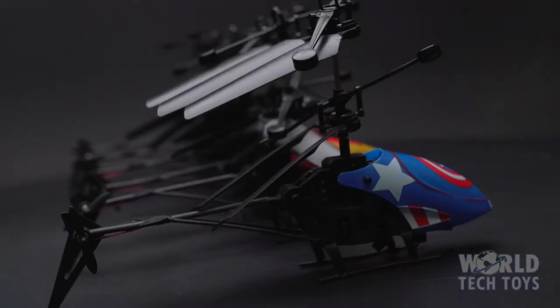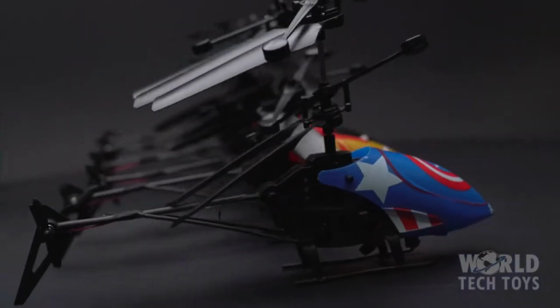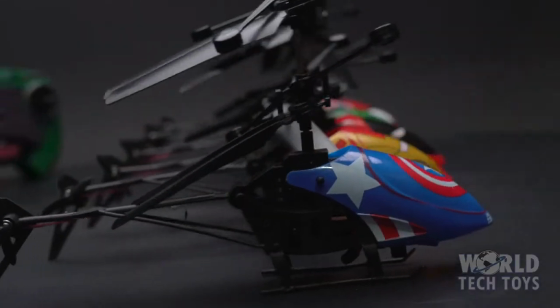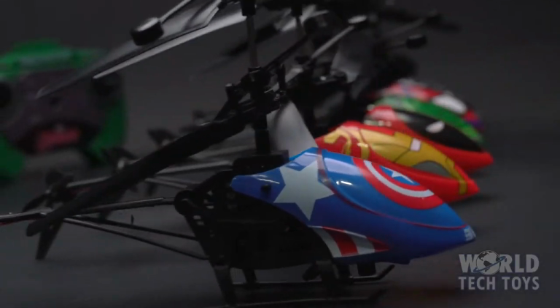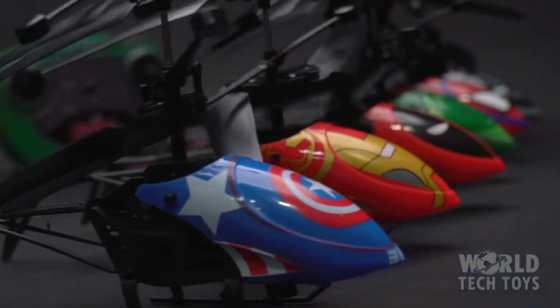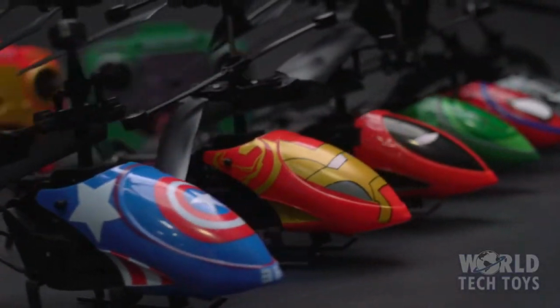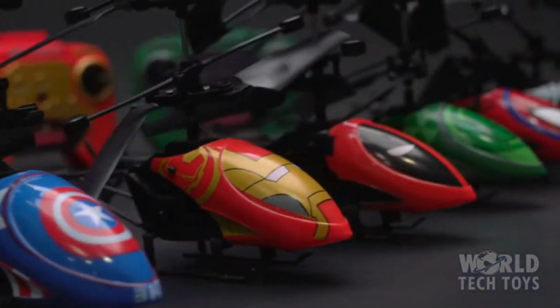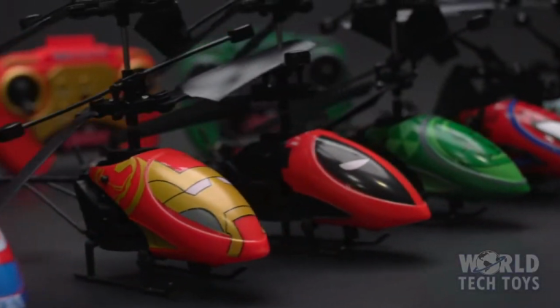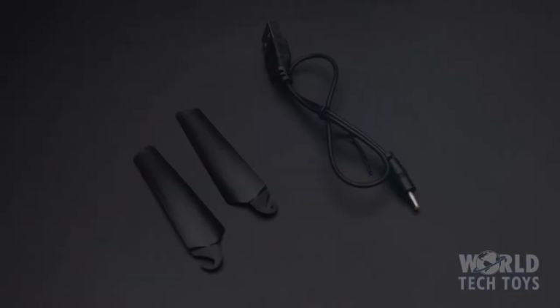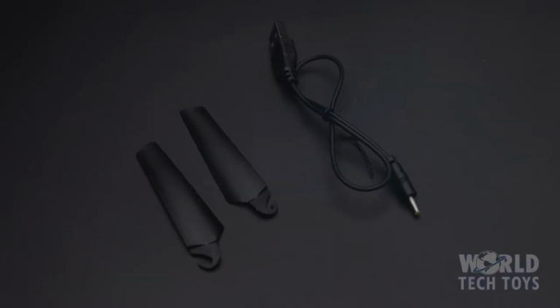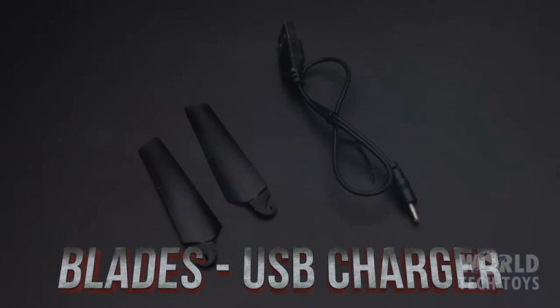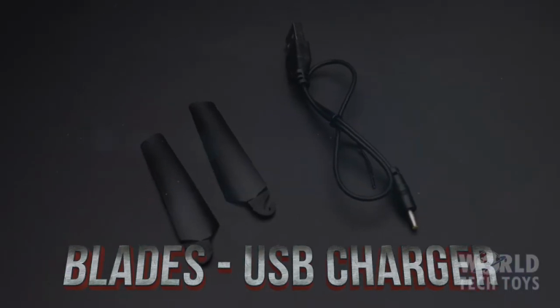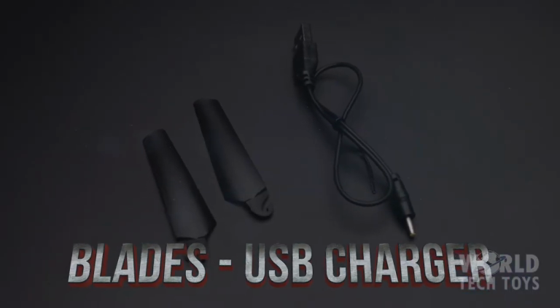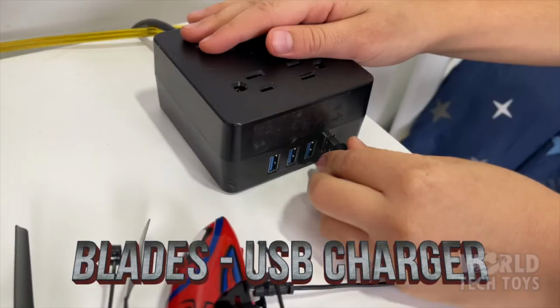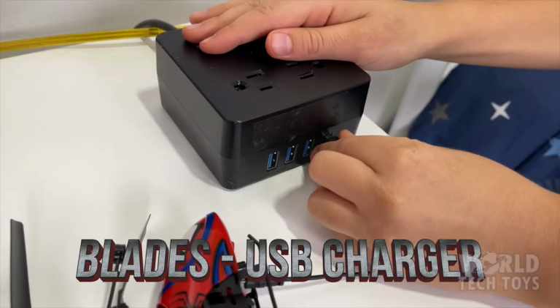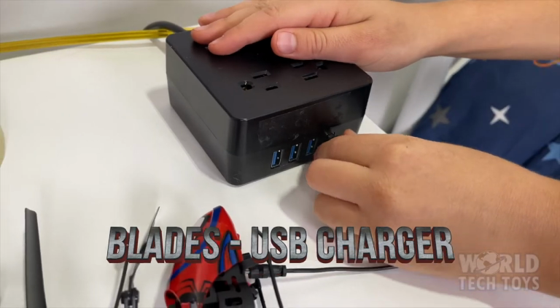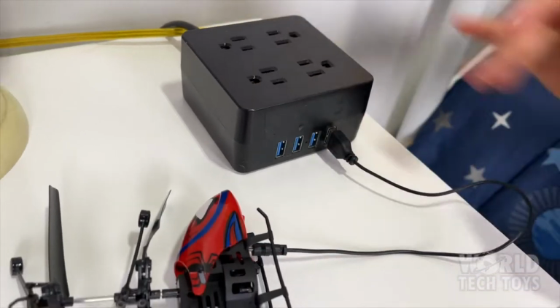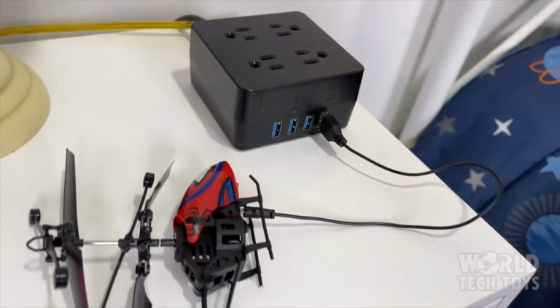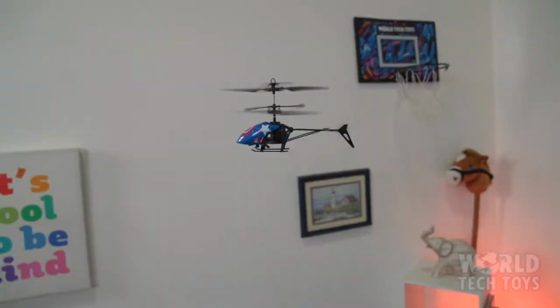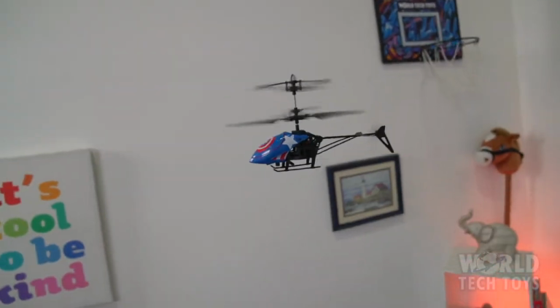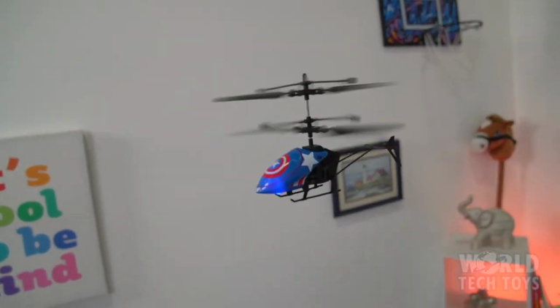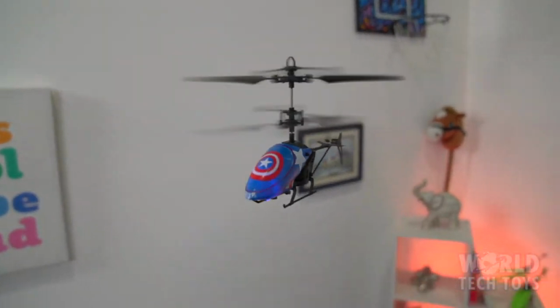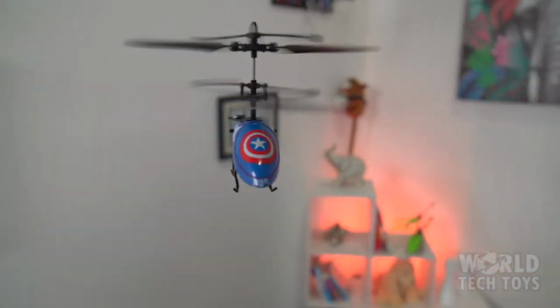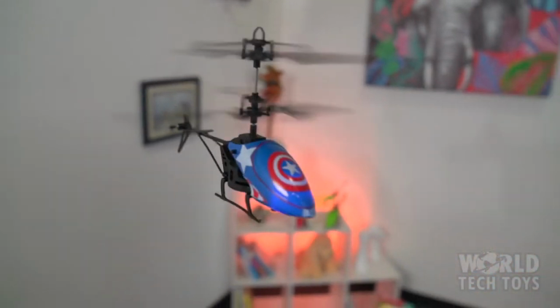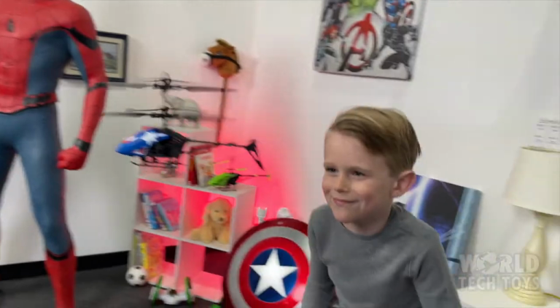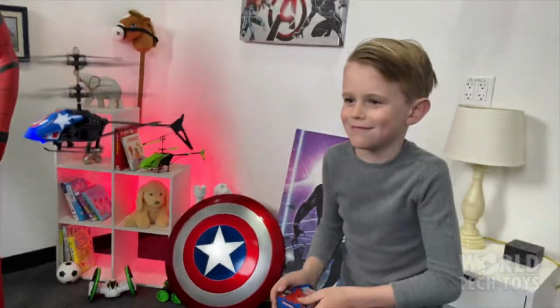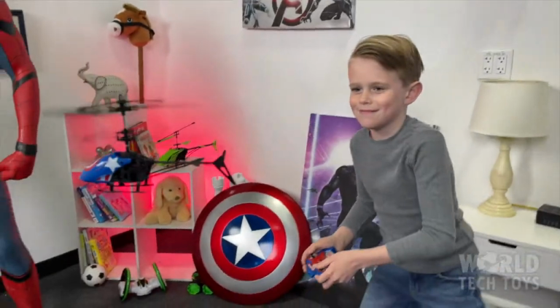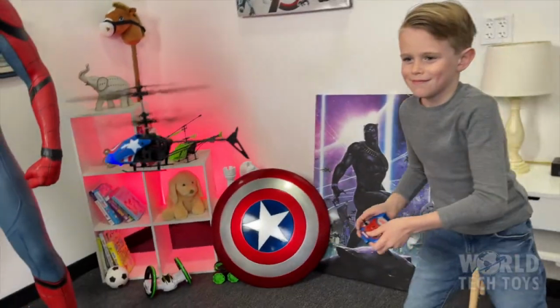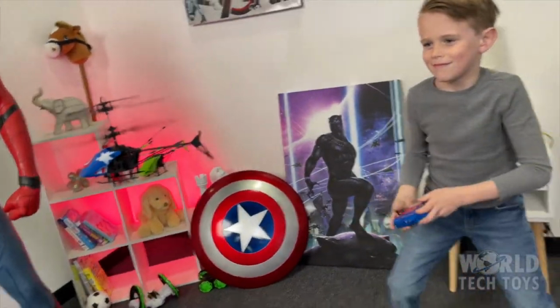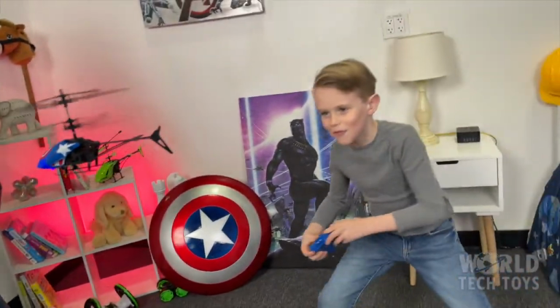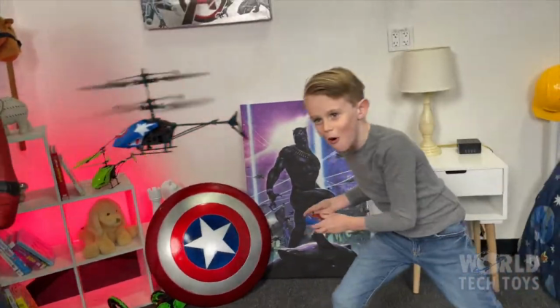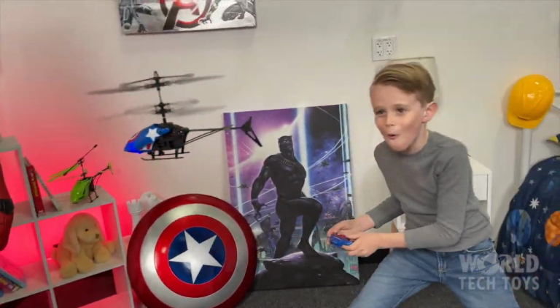The helicopters come with an included set of spare blades and a USB charger. These beauties are ready to fly with absolutely no assembly required.